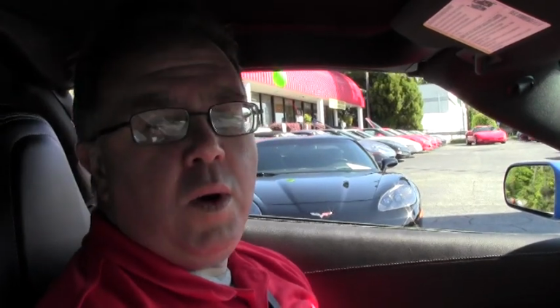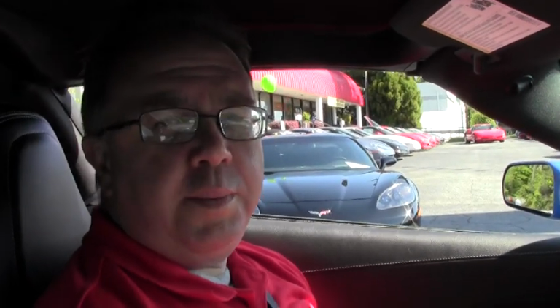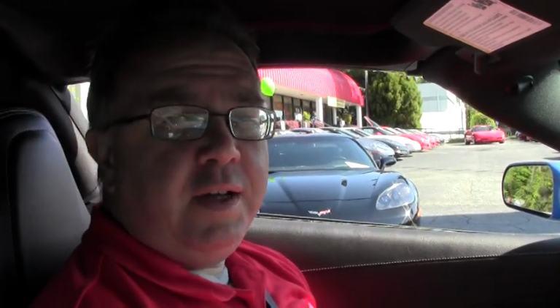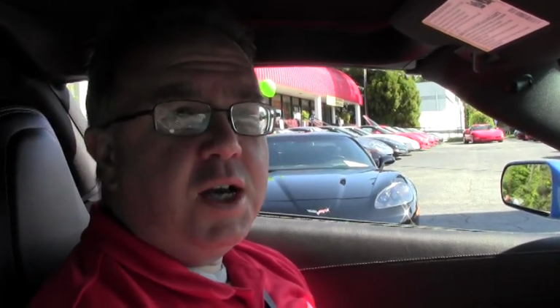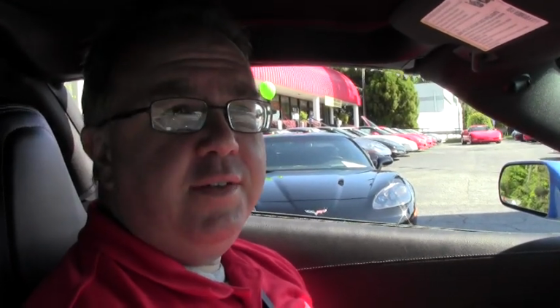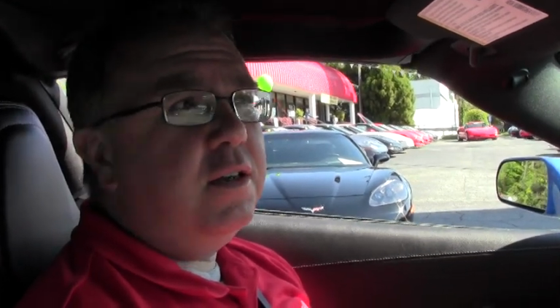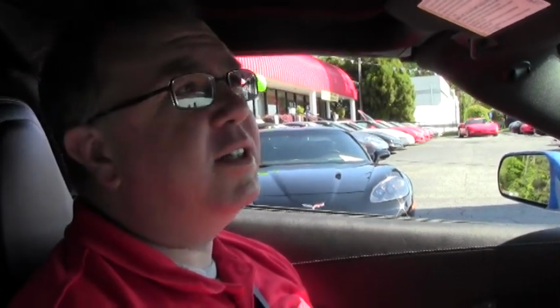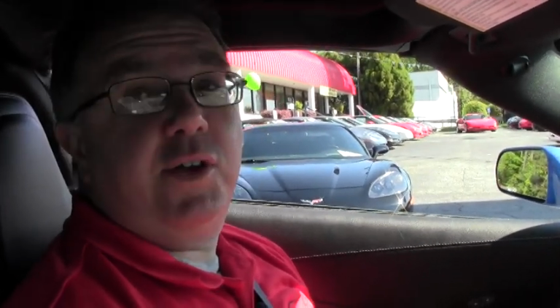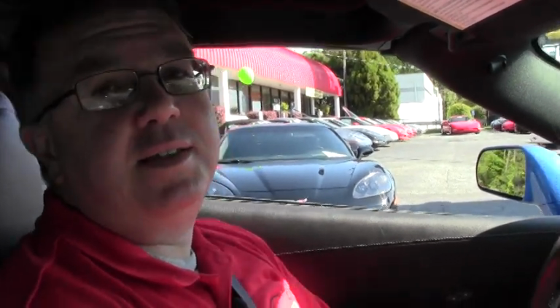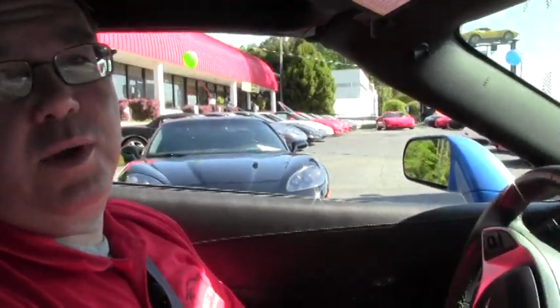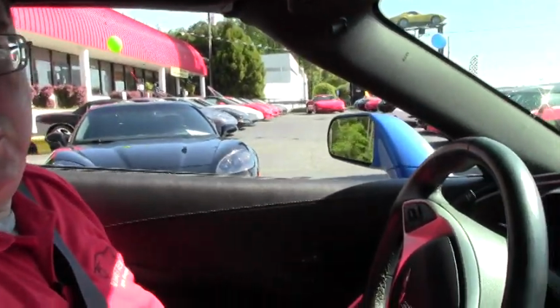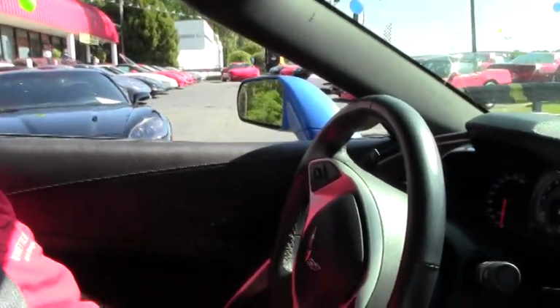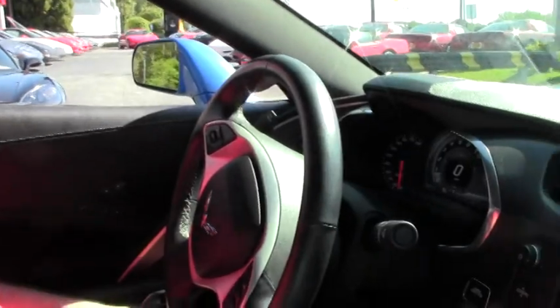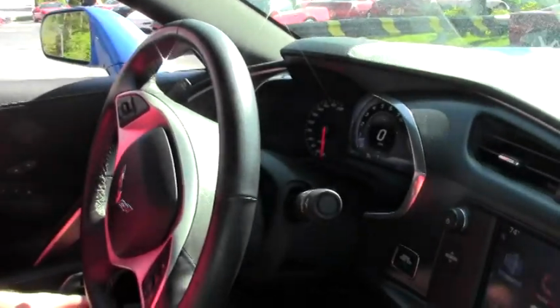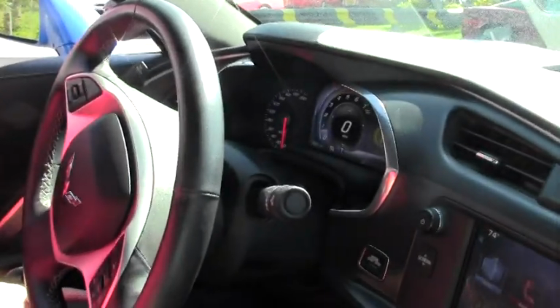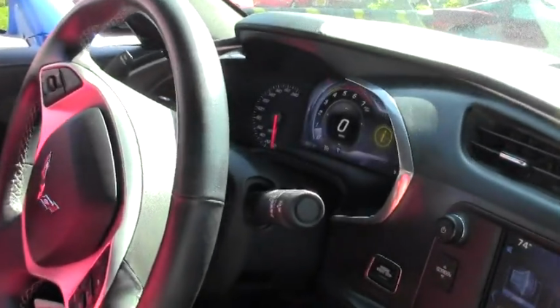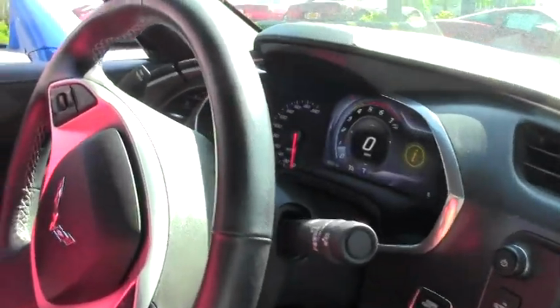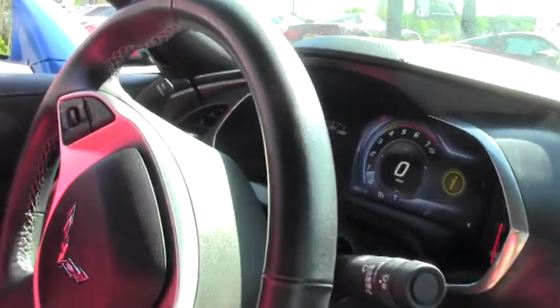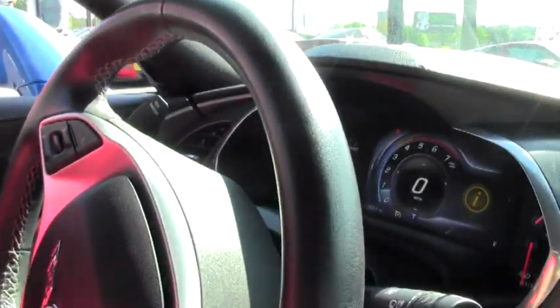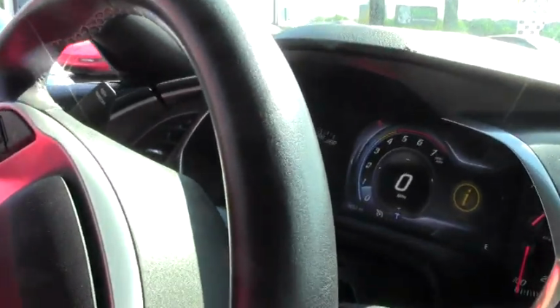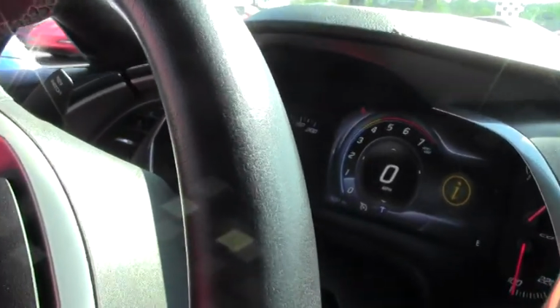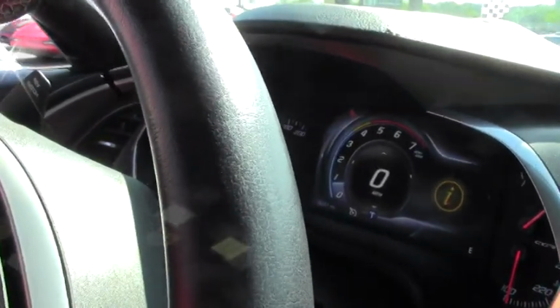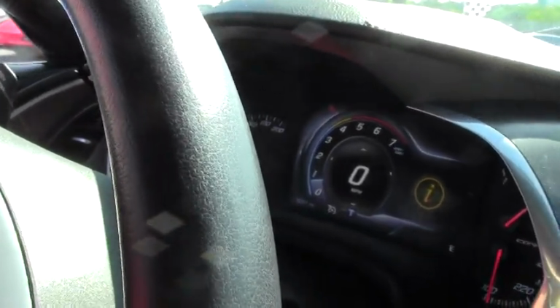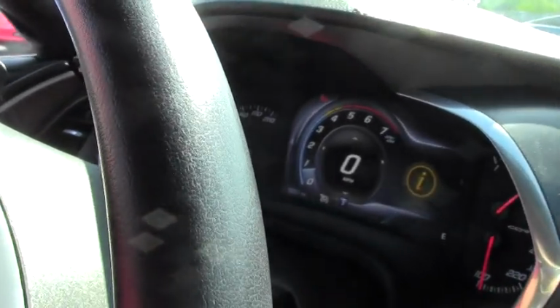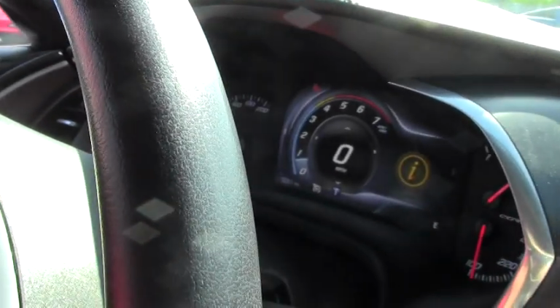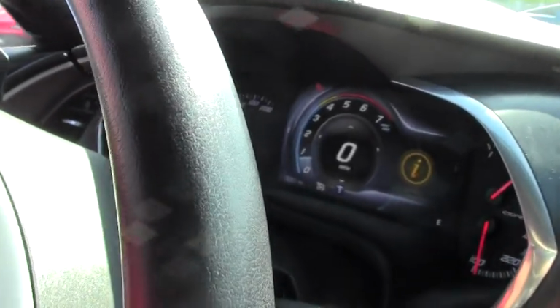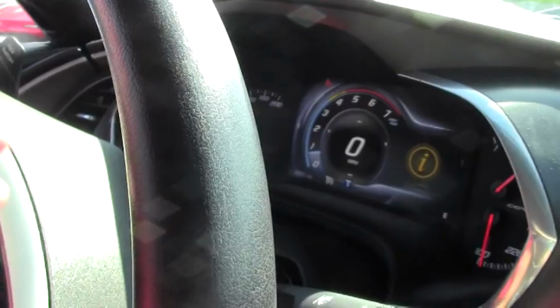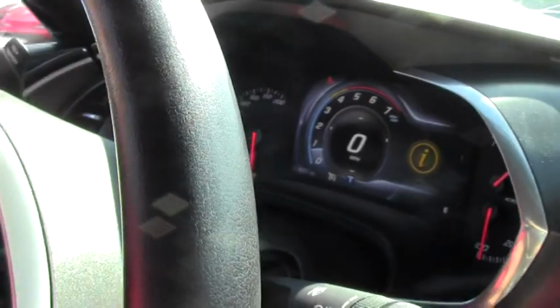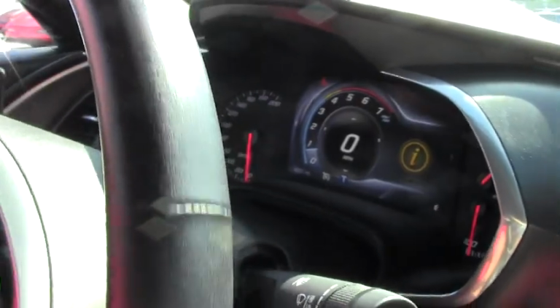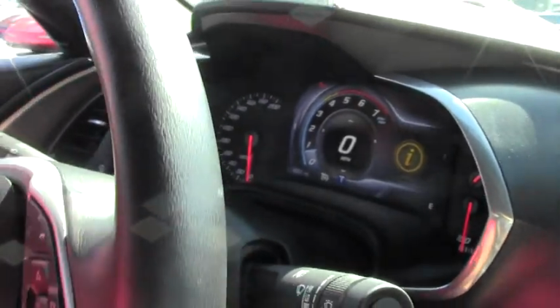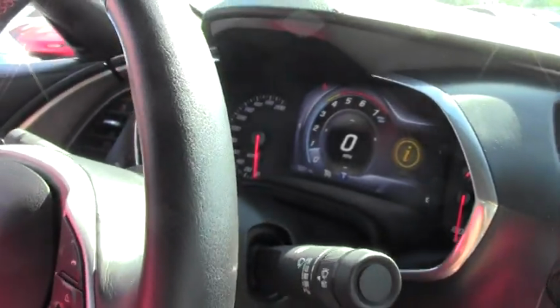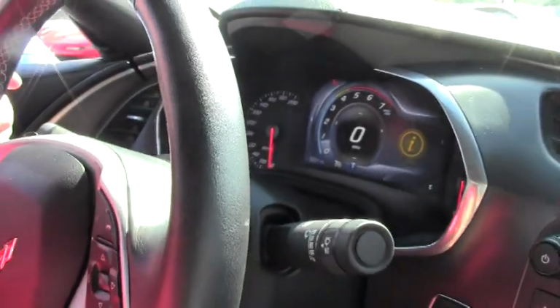Welcome to Buy A Vet. John Ivankovich here. We're going to take a look inside one of these beautiful new C7s. This is a 2LT package, so as you can see, beautiful dash setup.